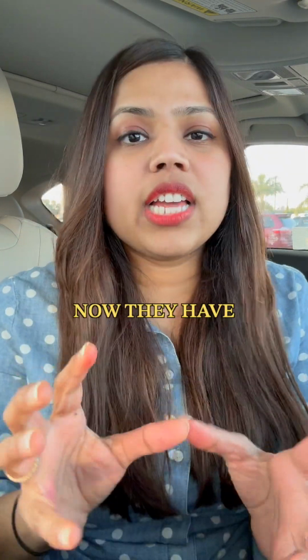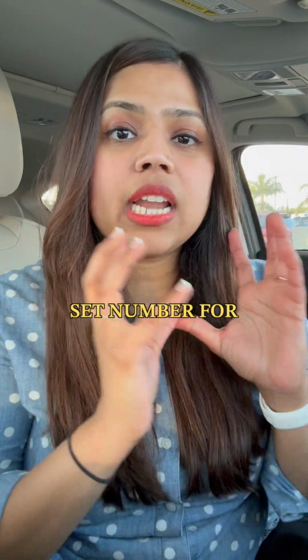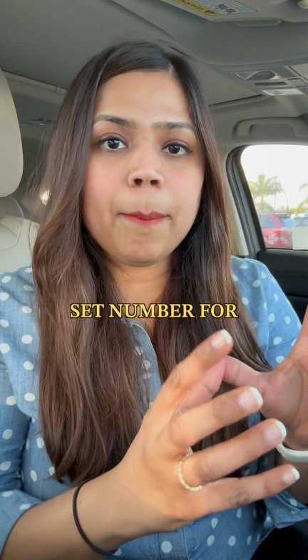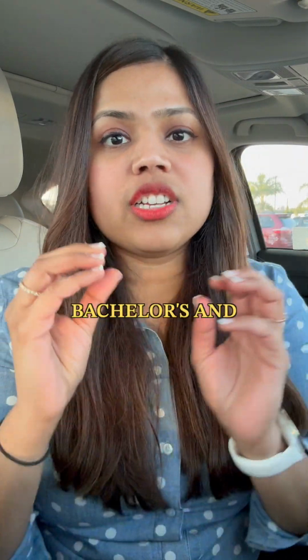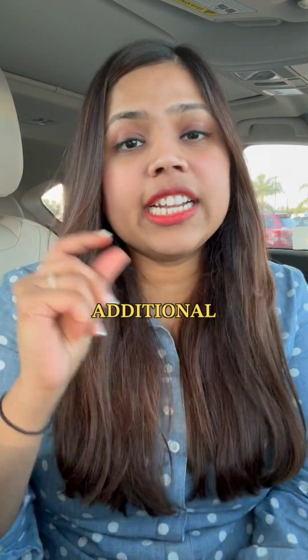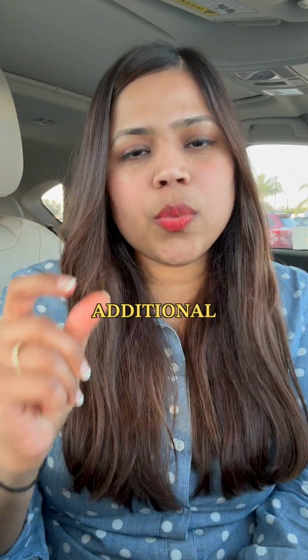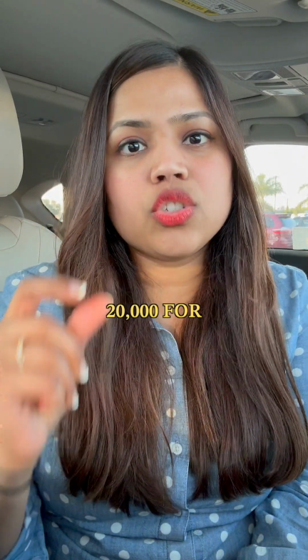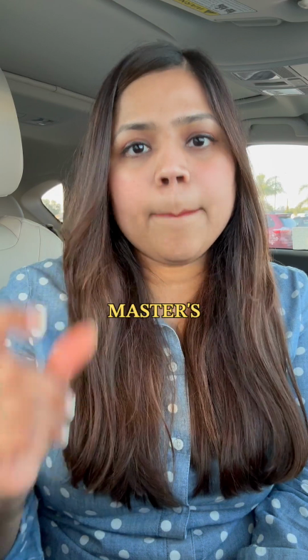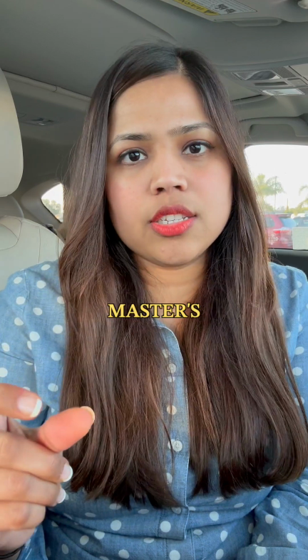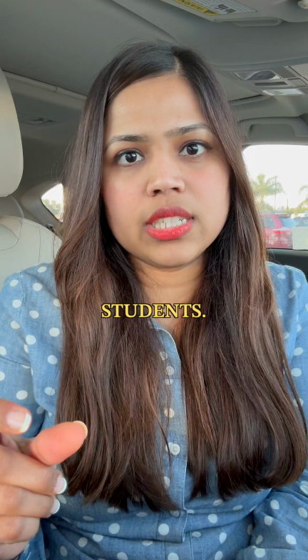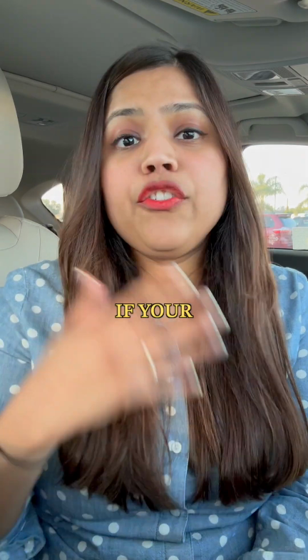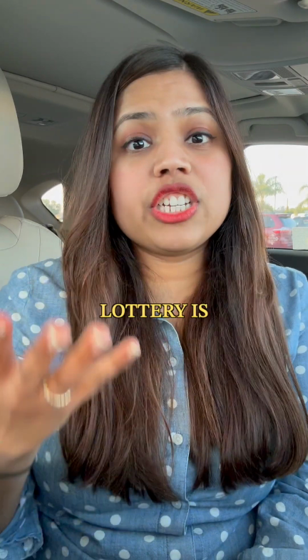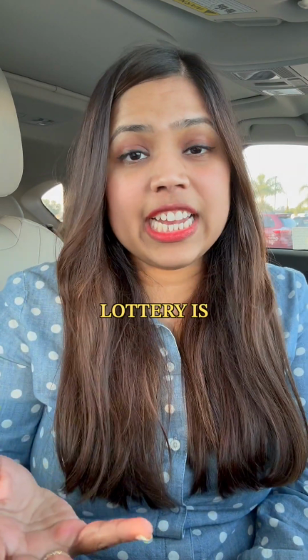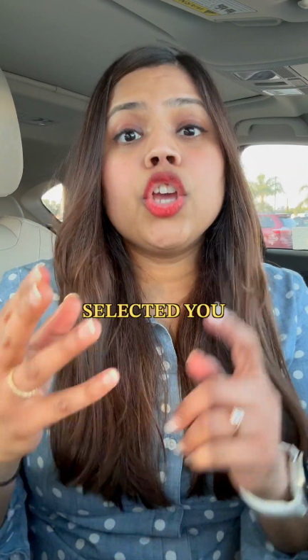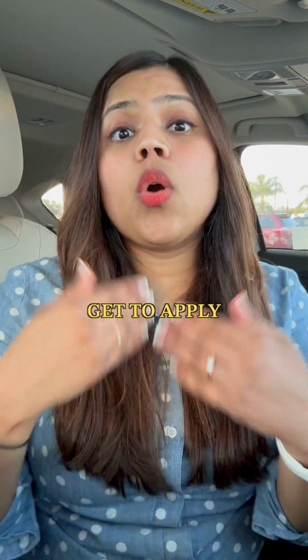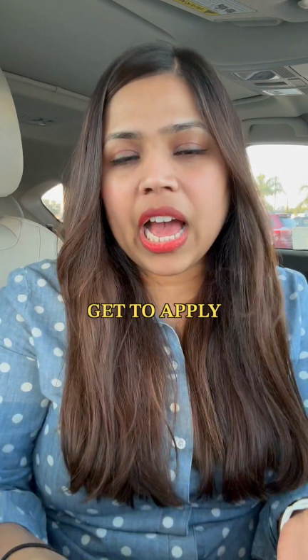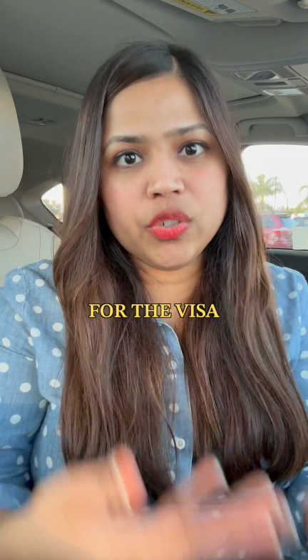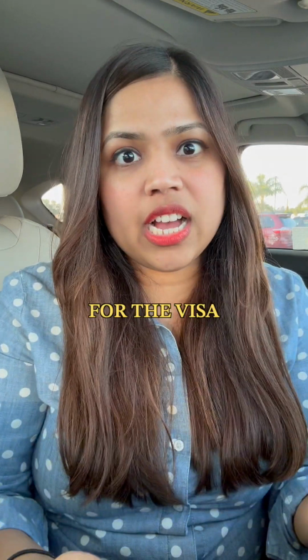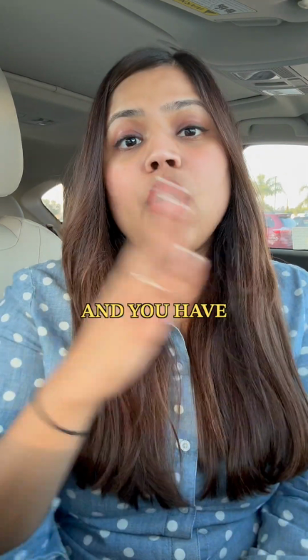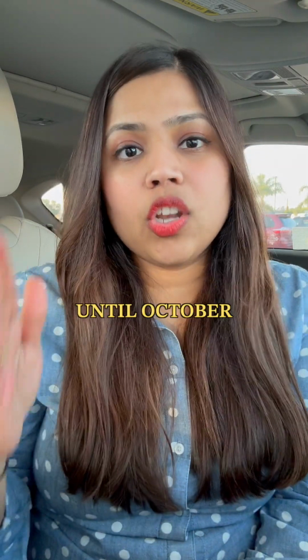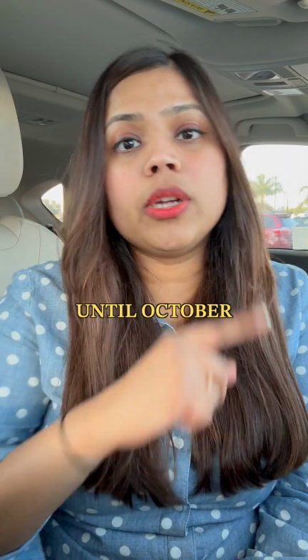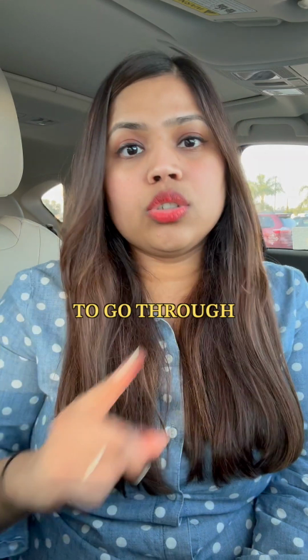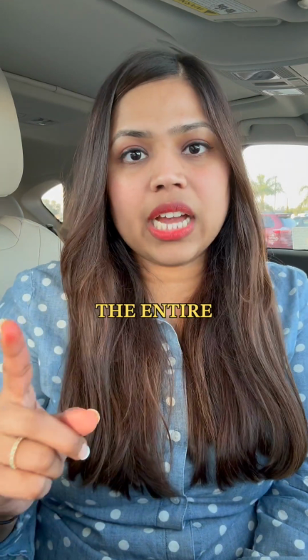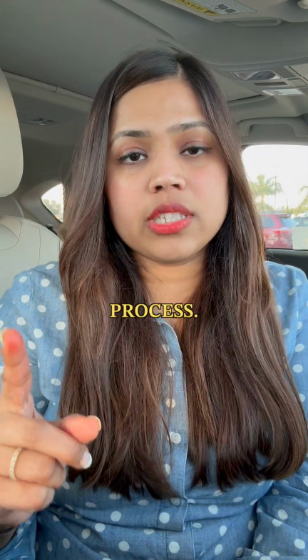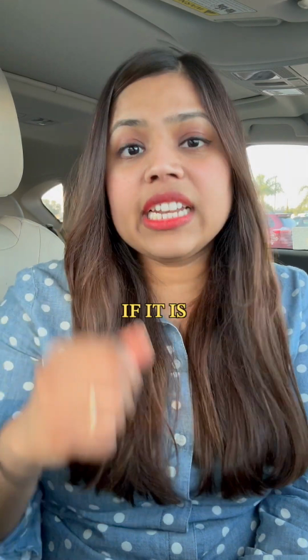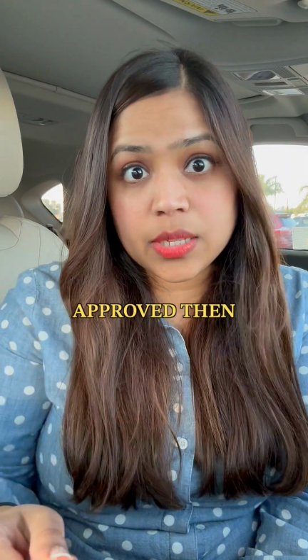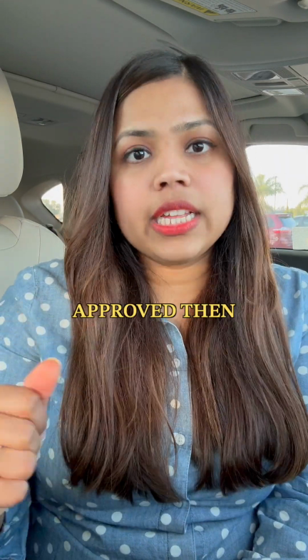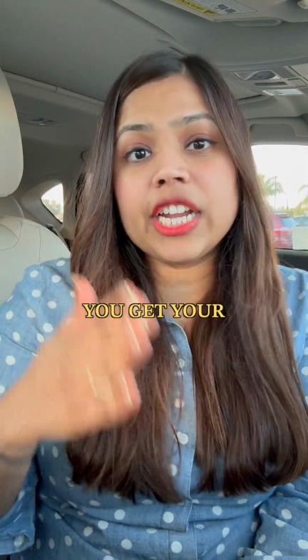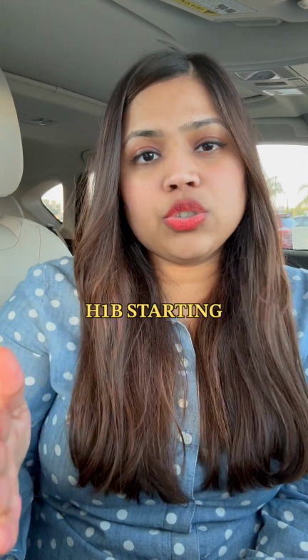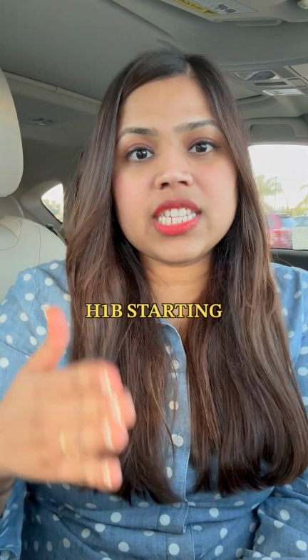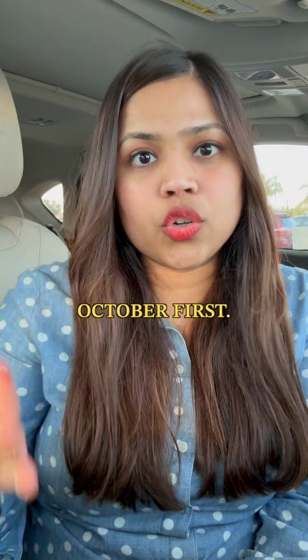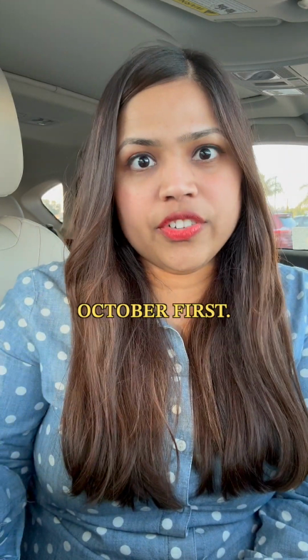They have a set number for bachelor's and an additional 20,000 for master's students. If your lottery is selected, you get to apply for the visa and you have until October to go through the entire process. If it is approved, then you get your H-1B starting October 1st.